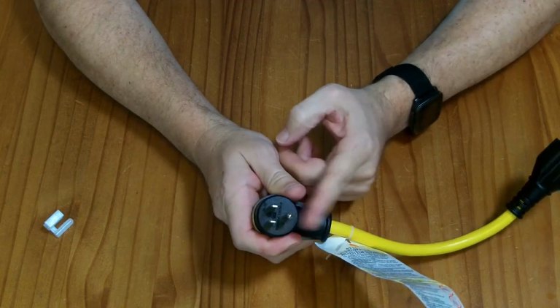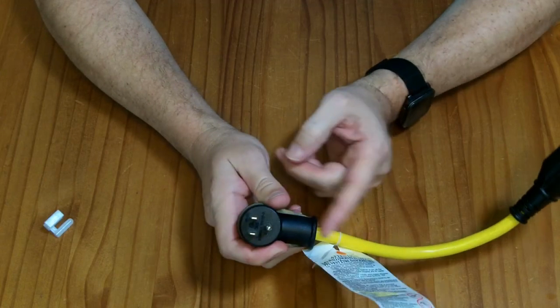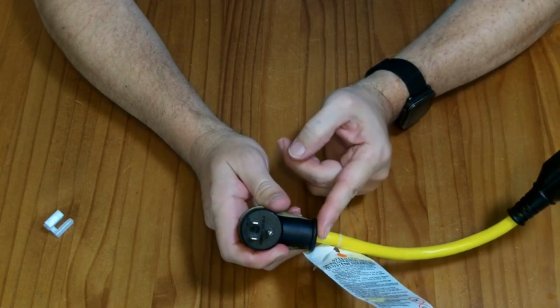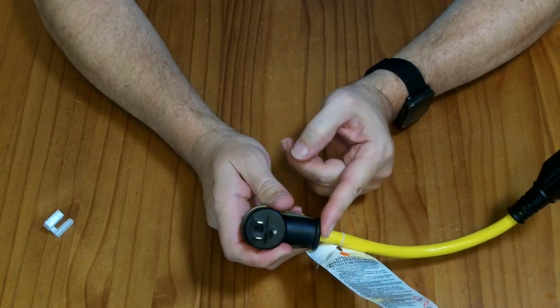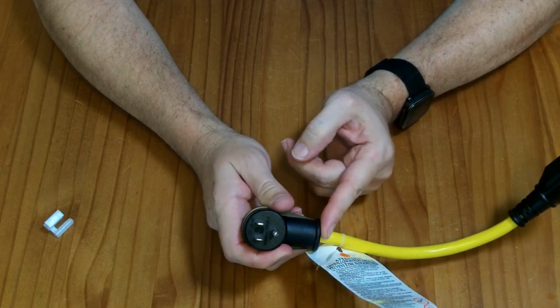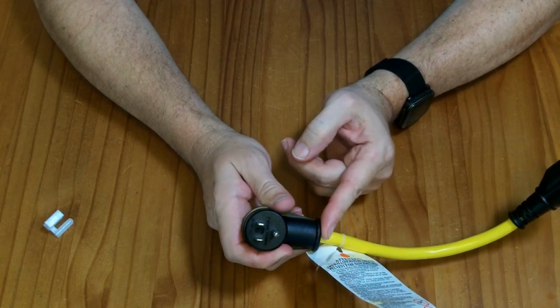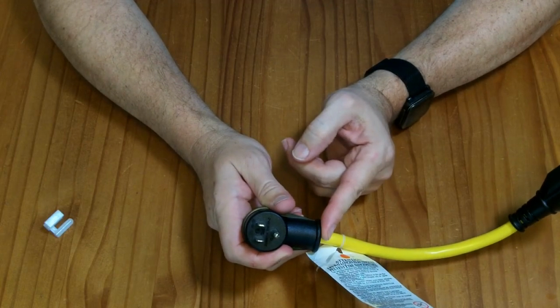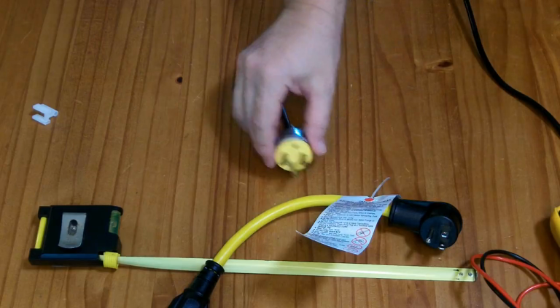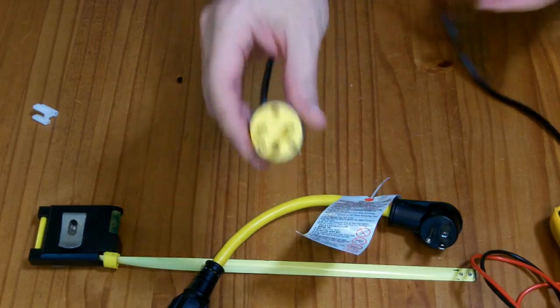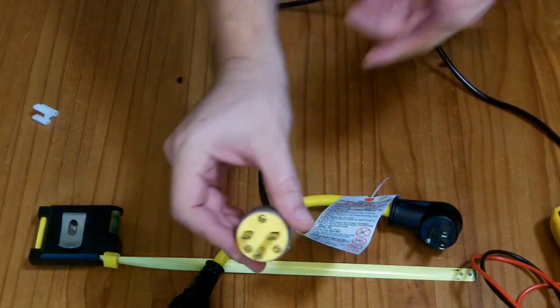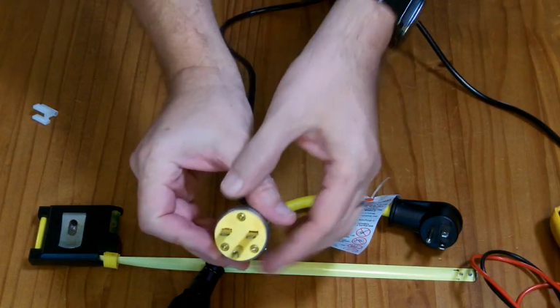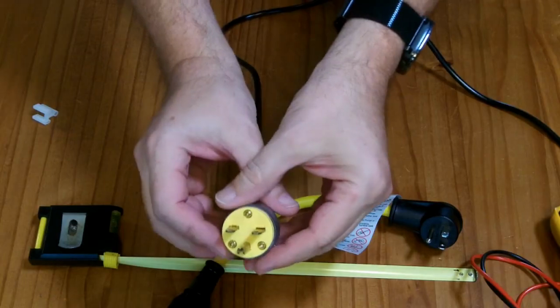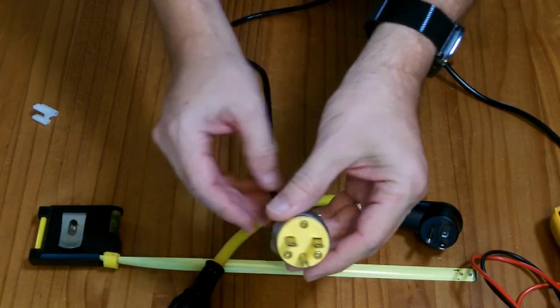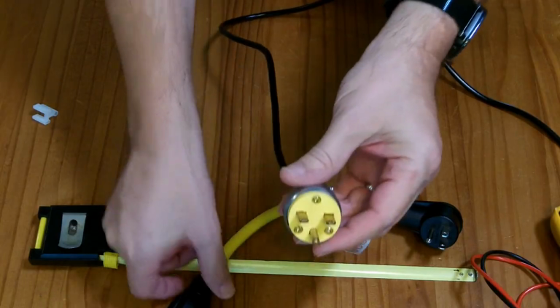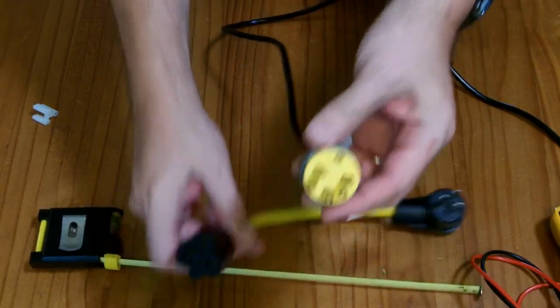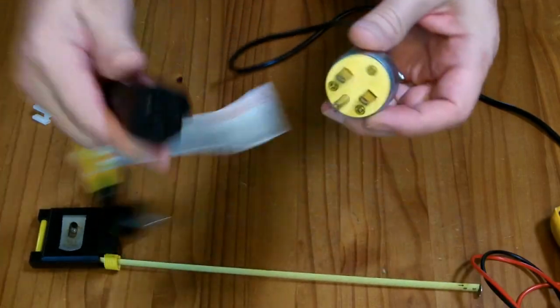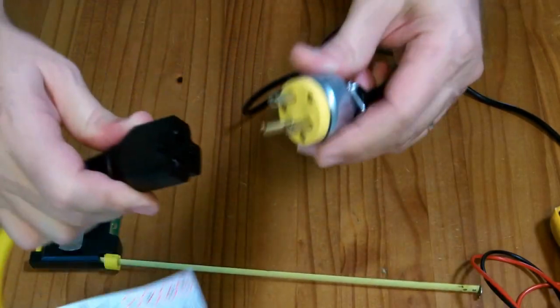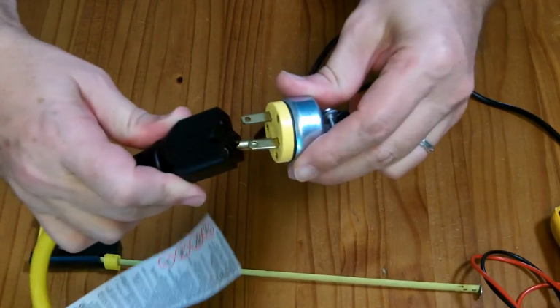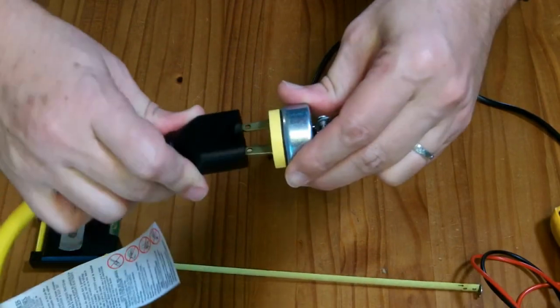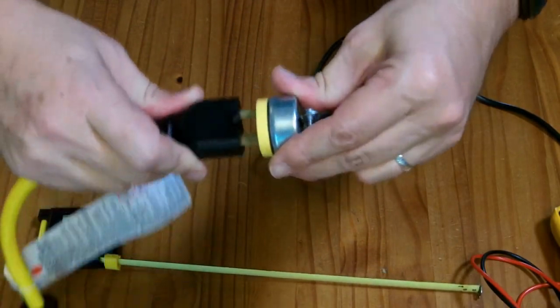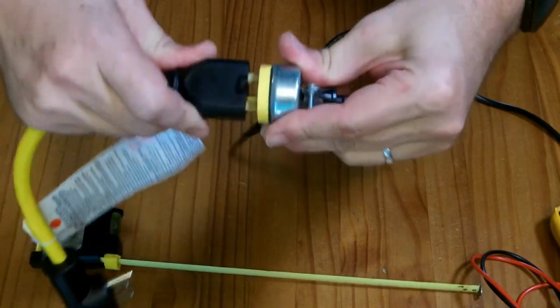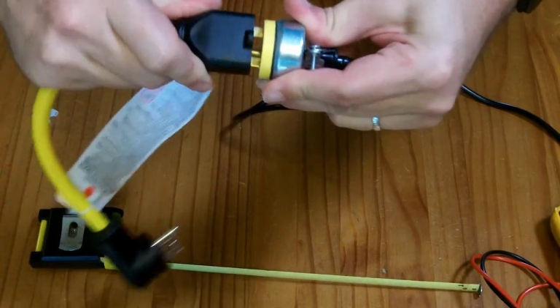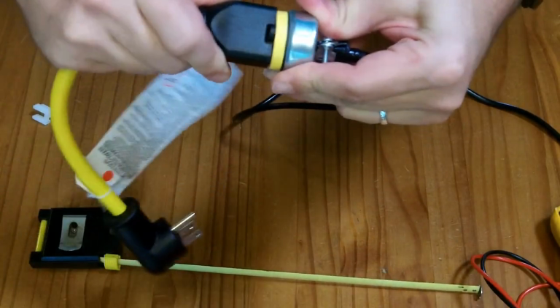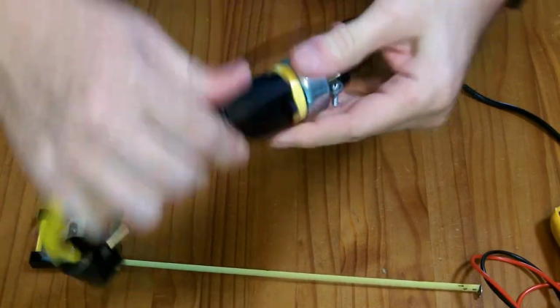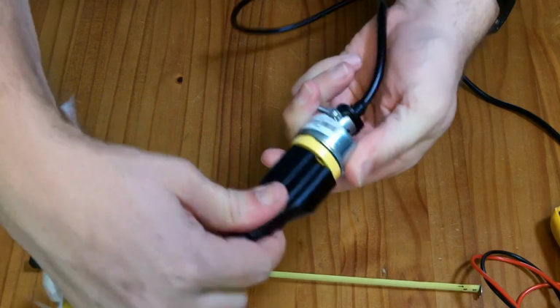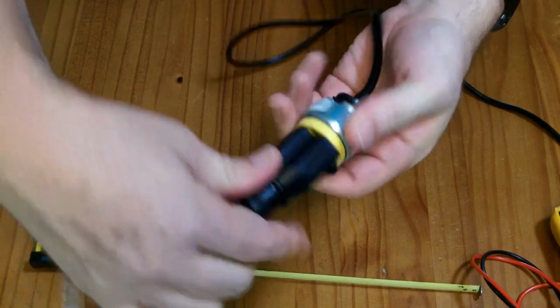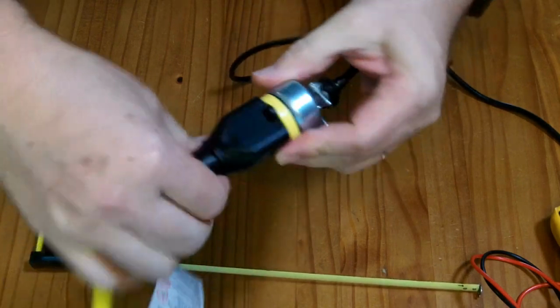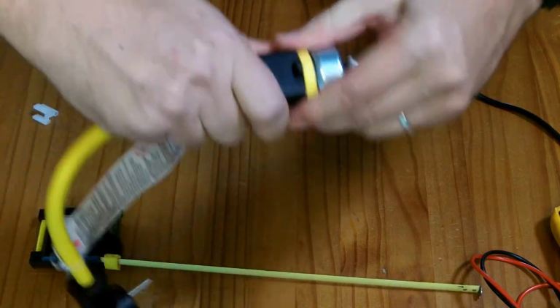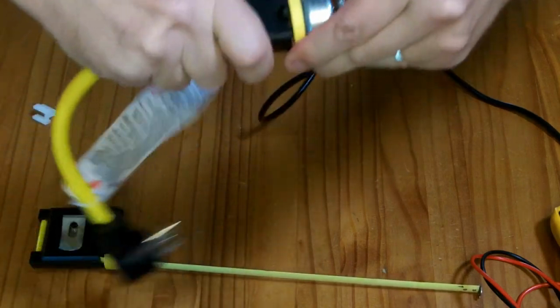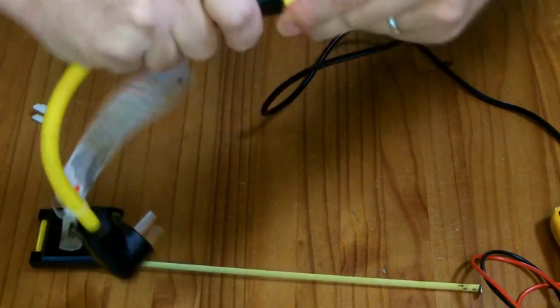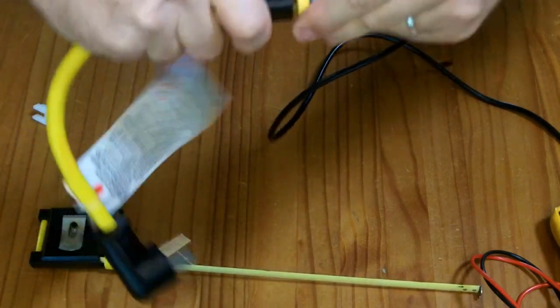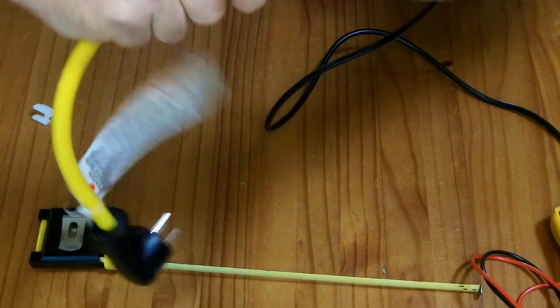The circuit should be protected by a circuit breaker. For example, this is a 6-15 — a 240 volt, 15 amp plug — and that works just fine here.